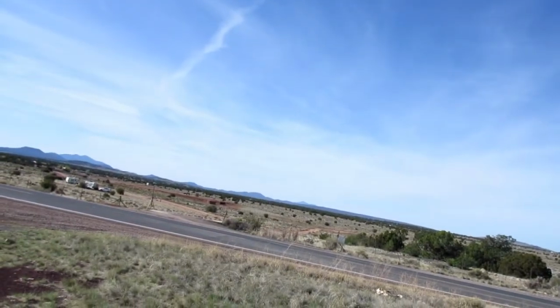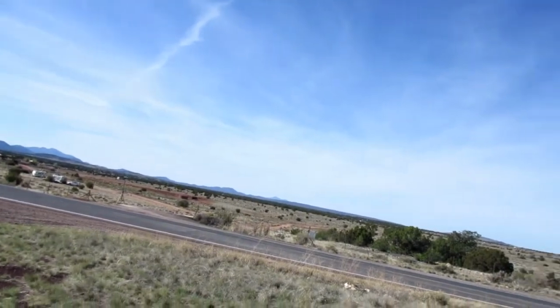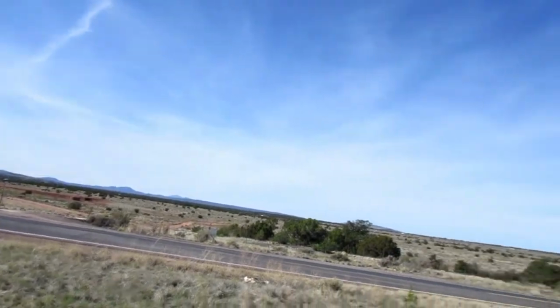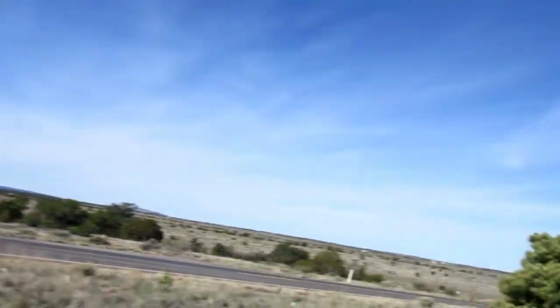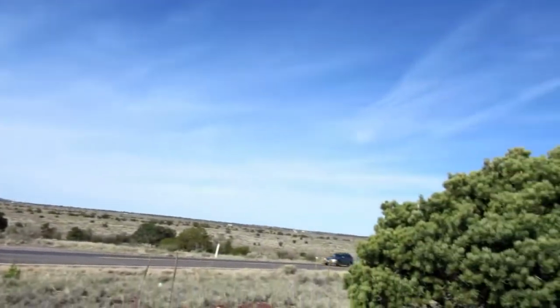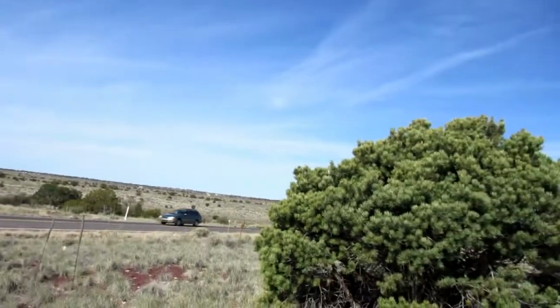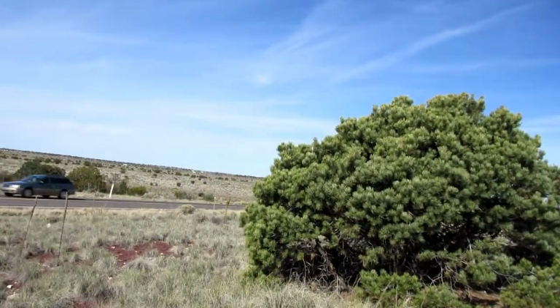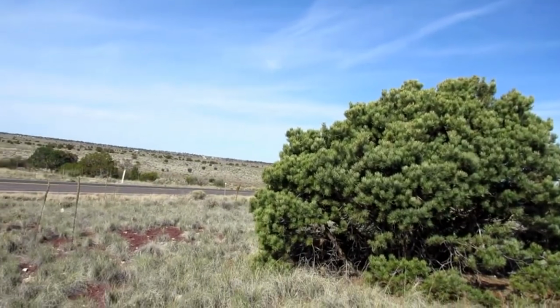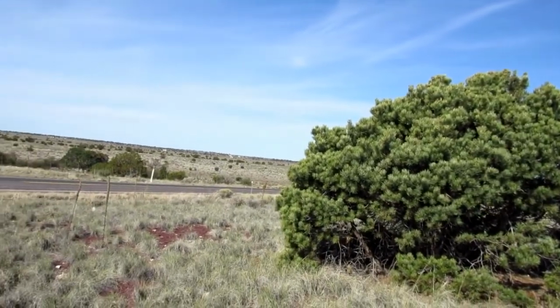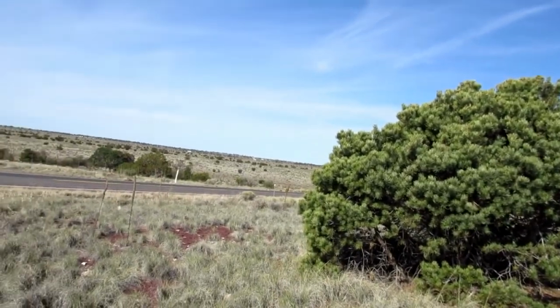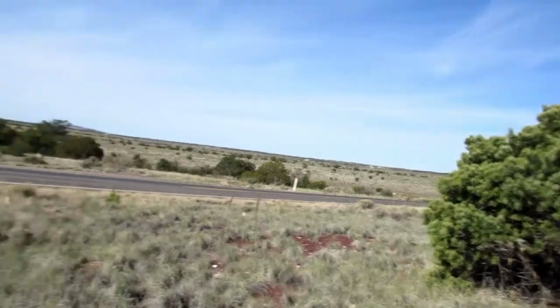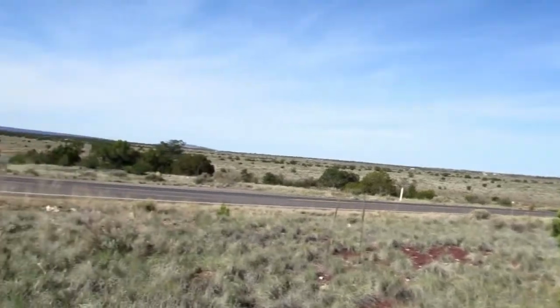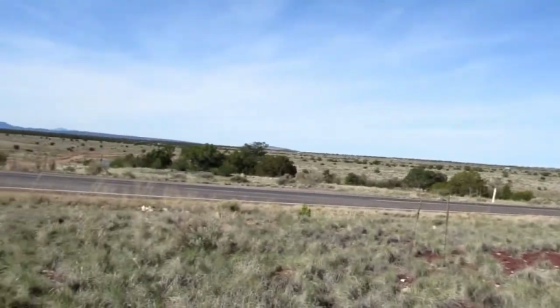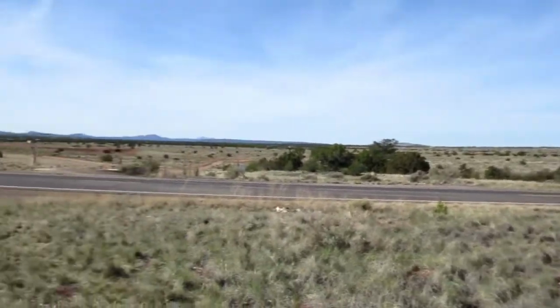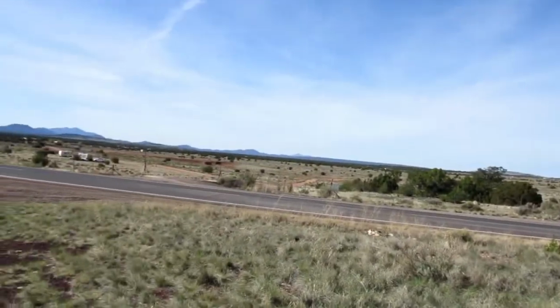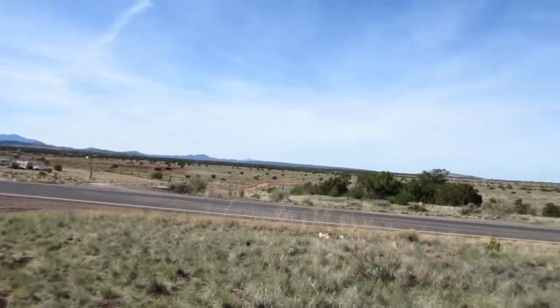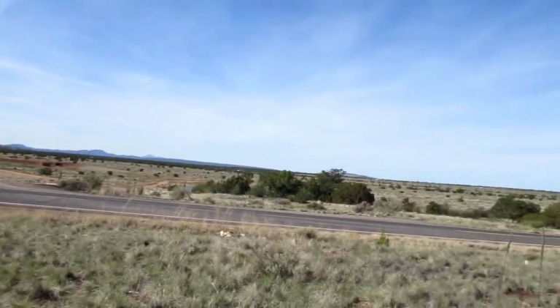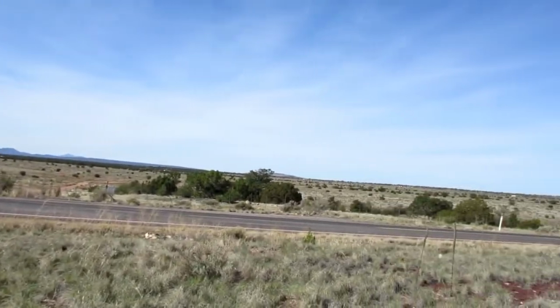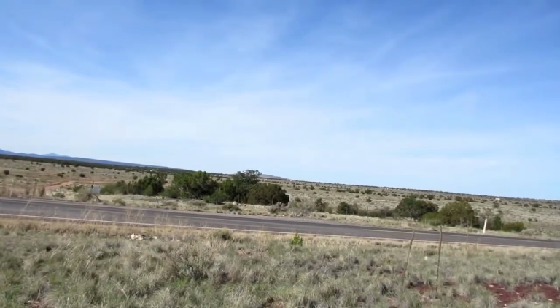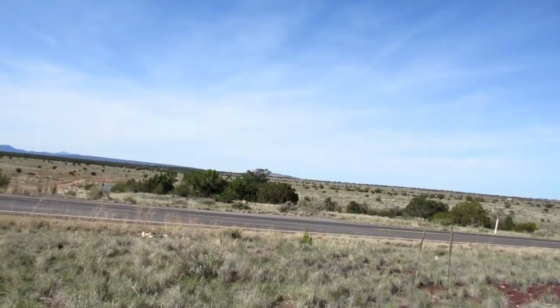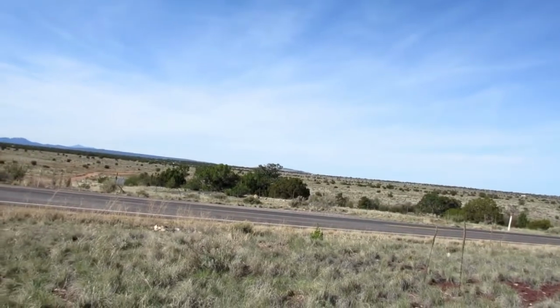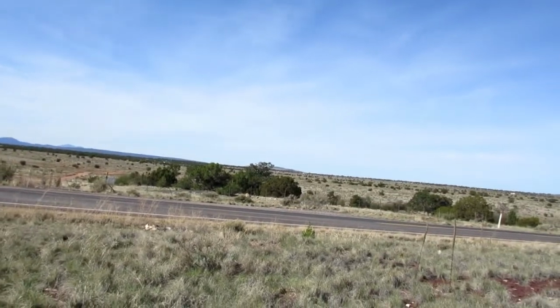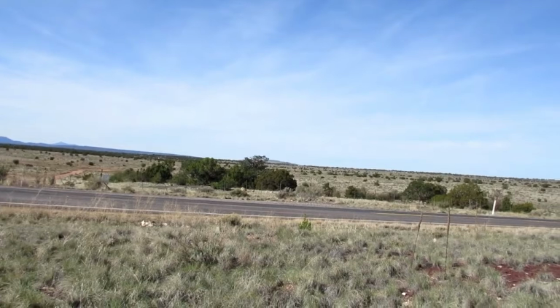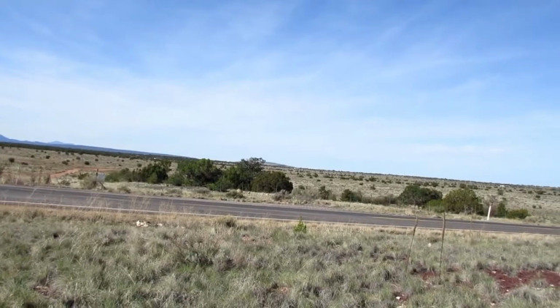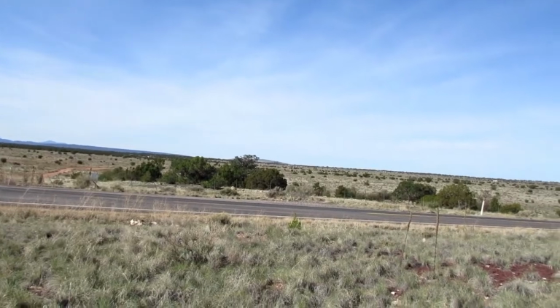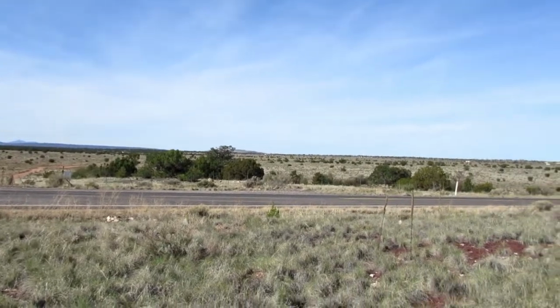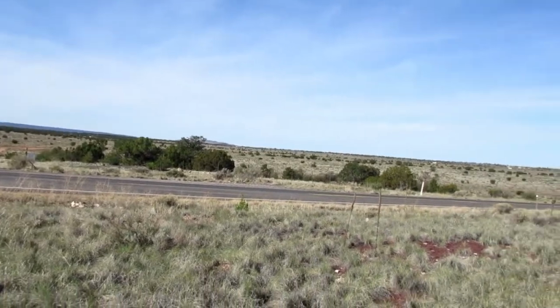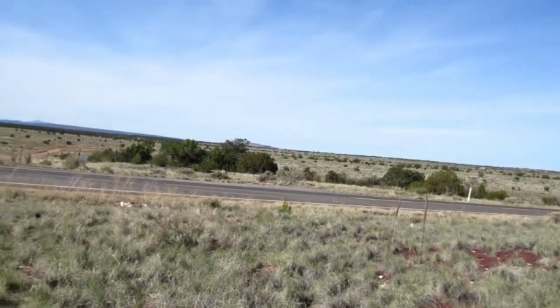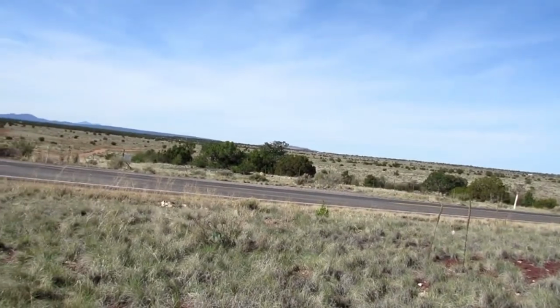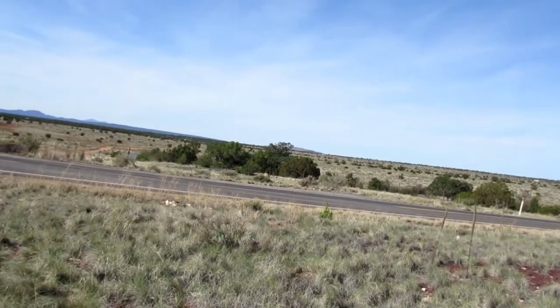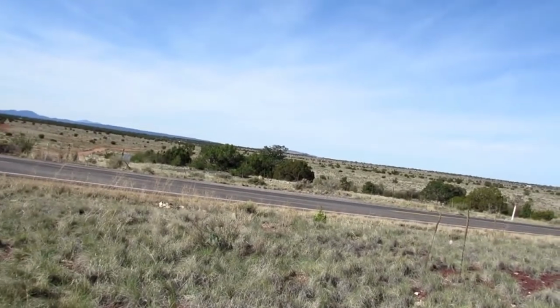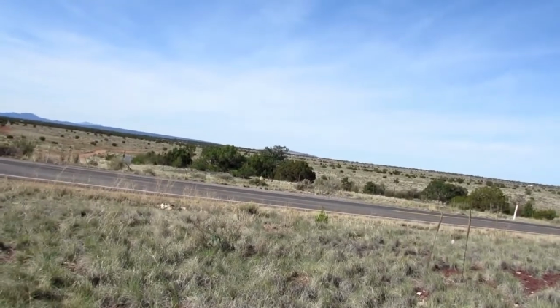Here we are again, and a car goes by. We are in Valle, Arizona, and I just happened to stumble across it as I was driving by. Could be something, could be nothing. Let's go check it out.